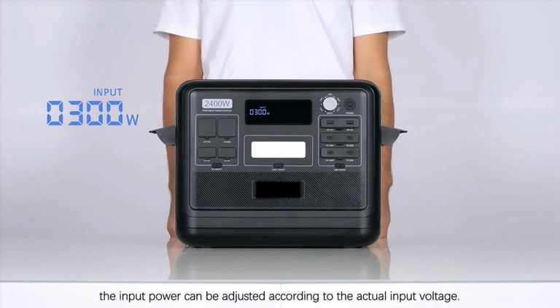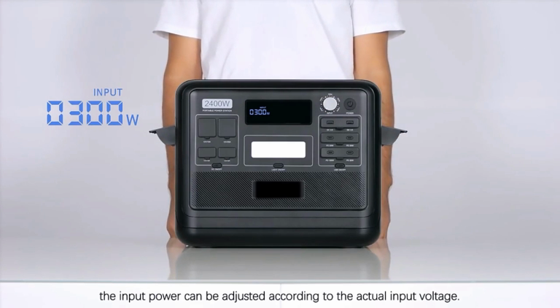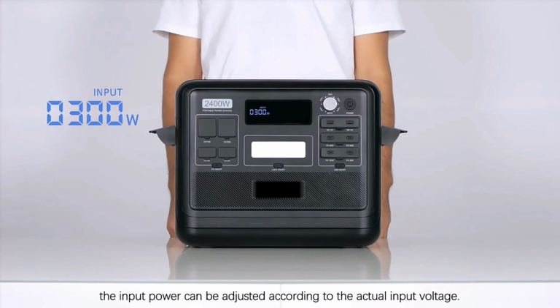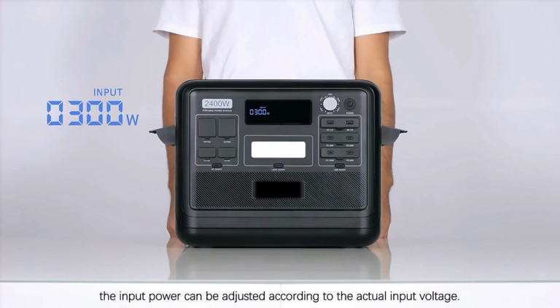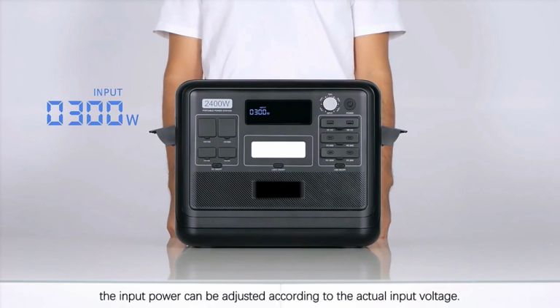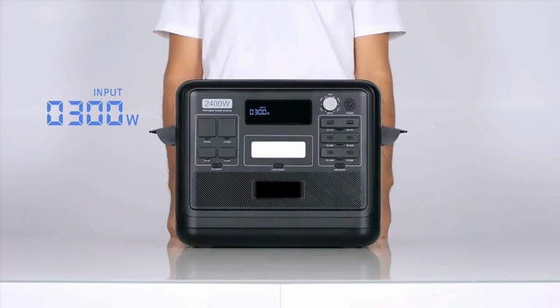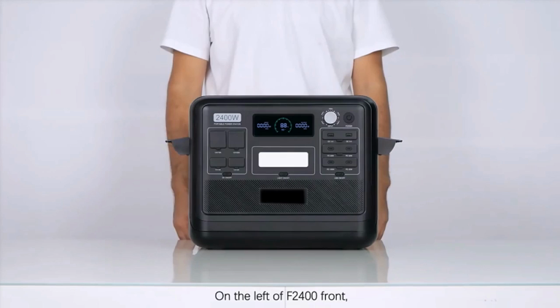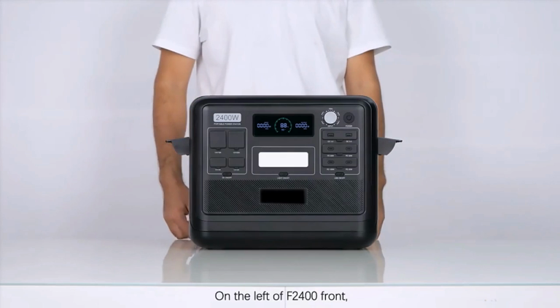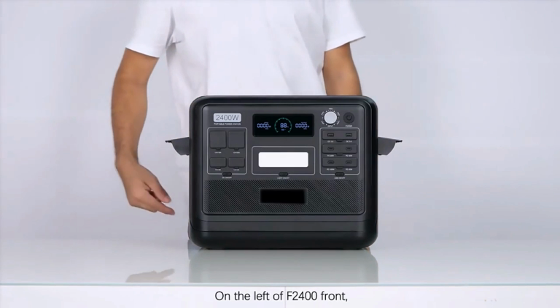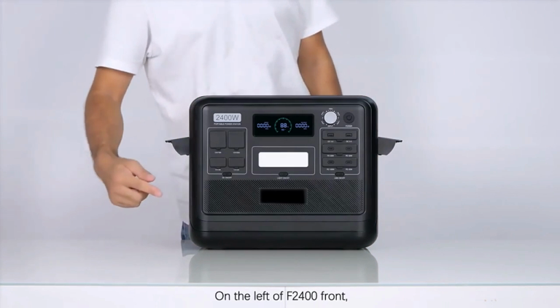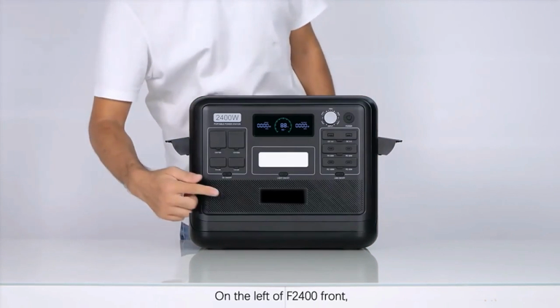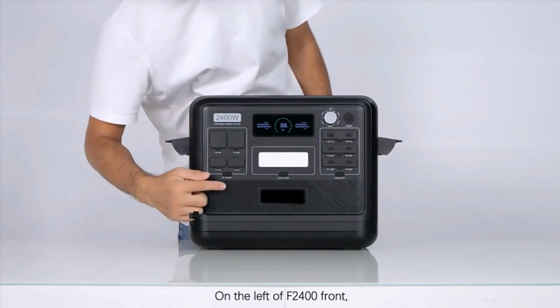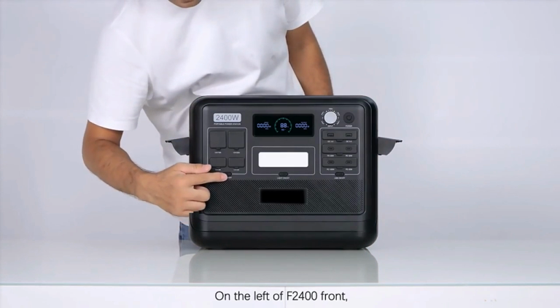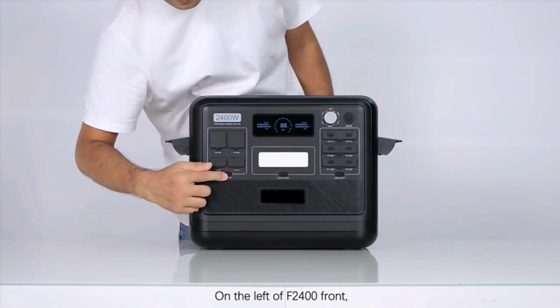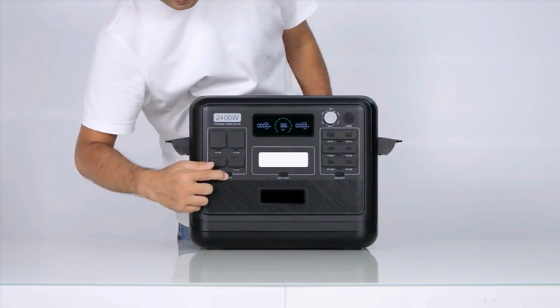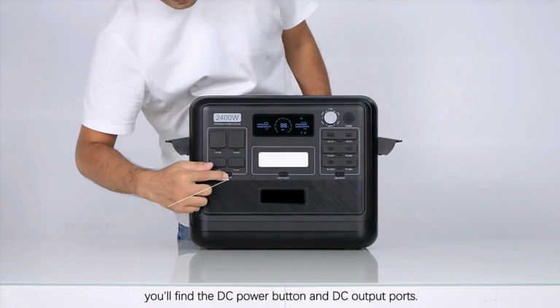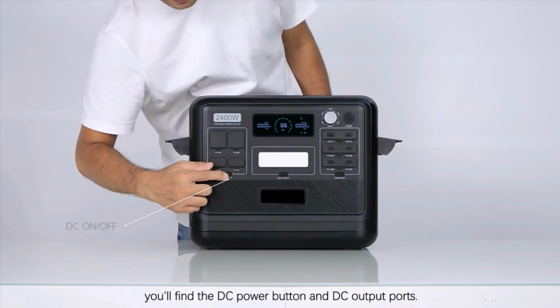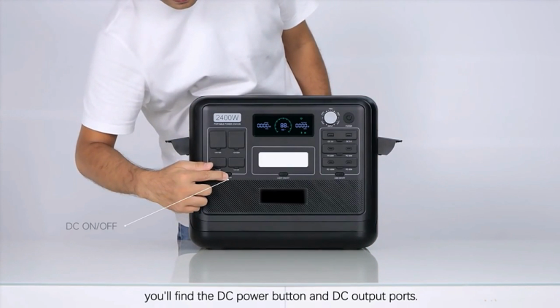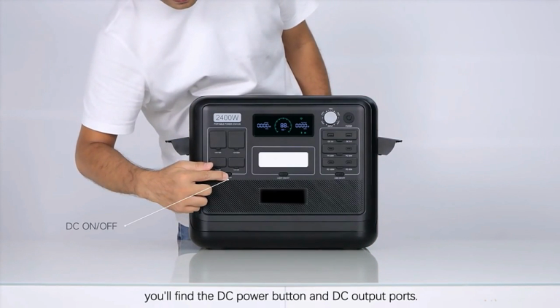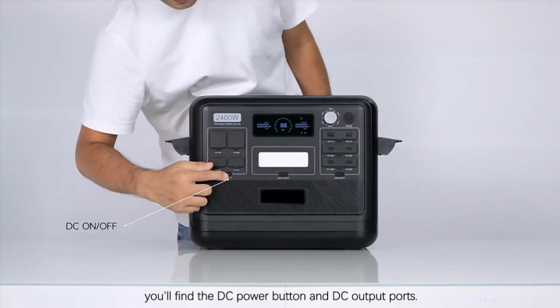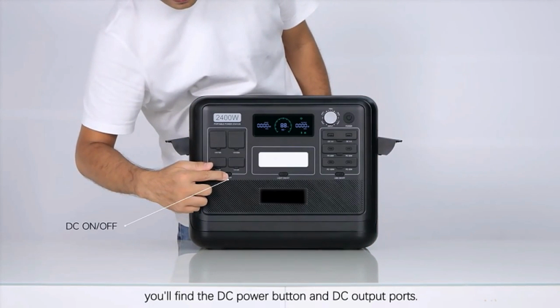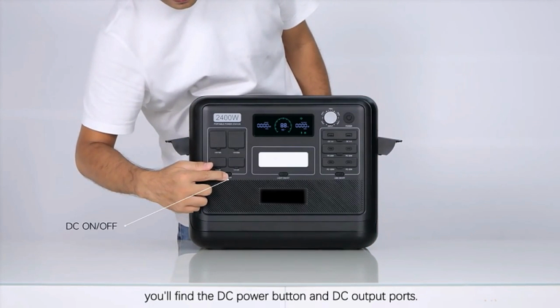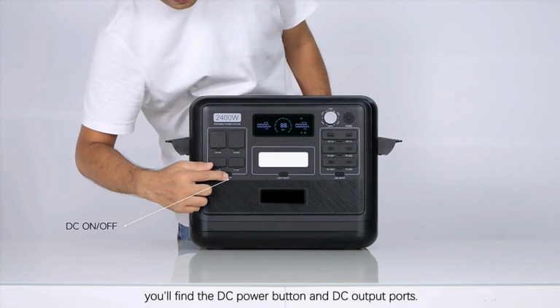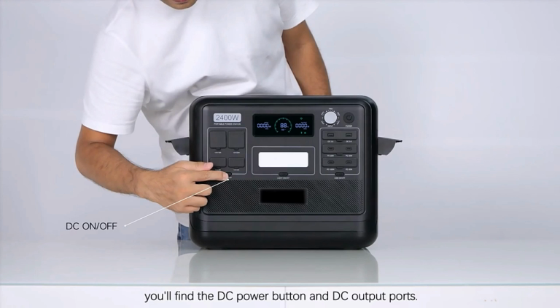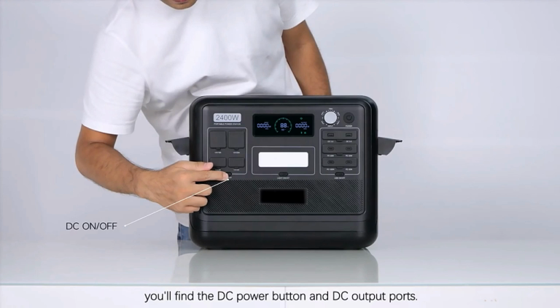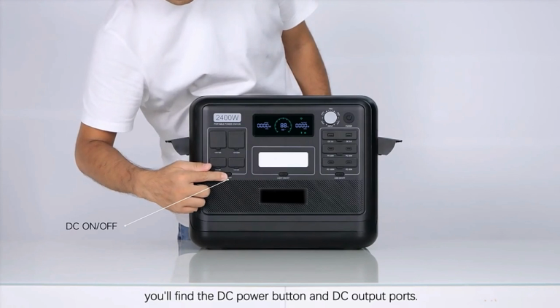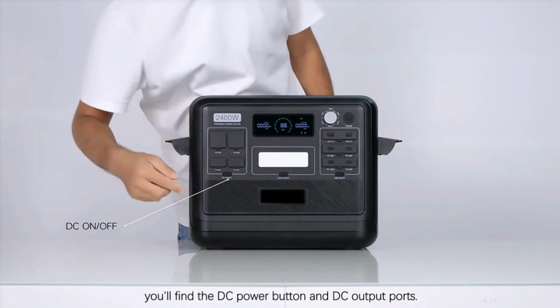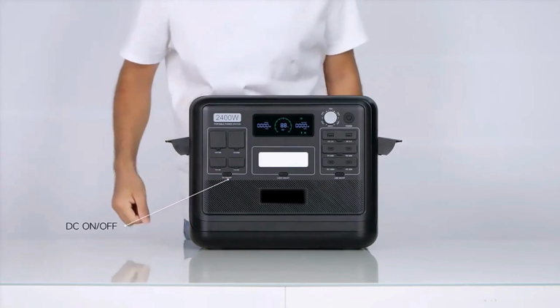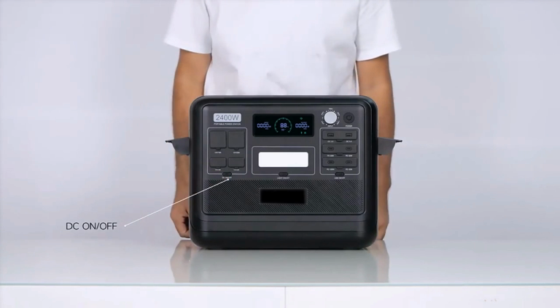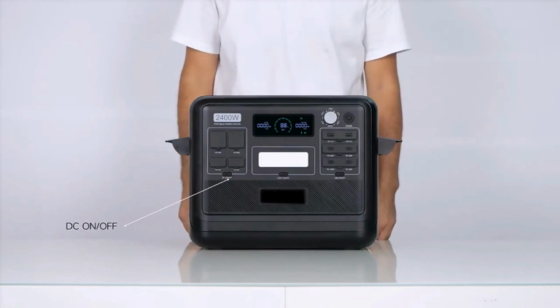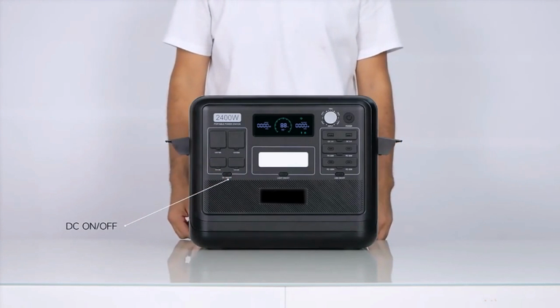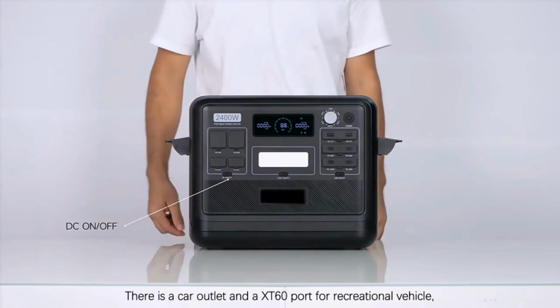Besides the screen is a knob for adjusting input power. By rotating the knob, the input power can be adjusted according to the actual input voltage.